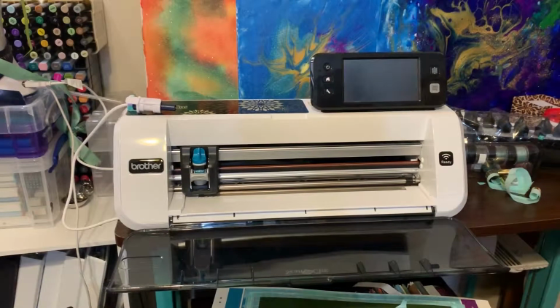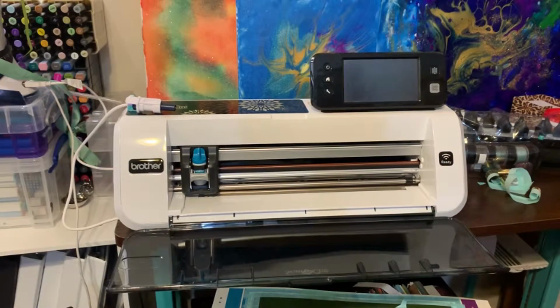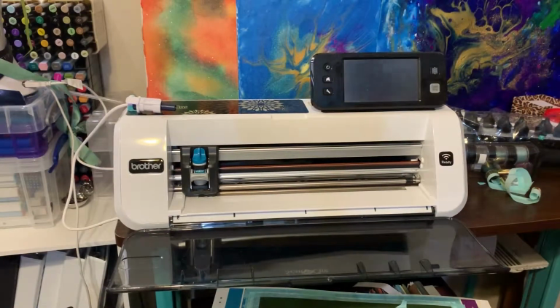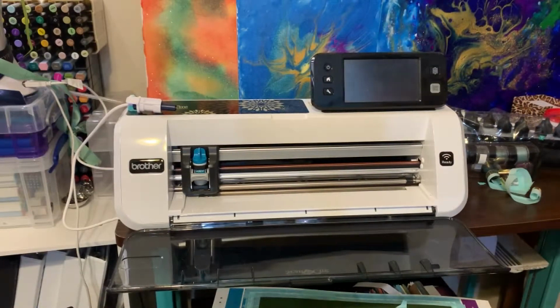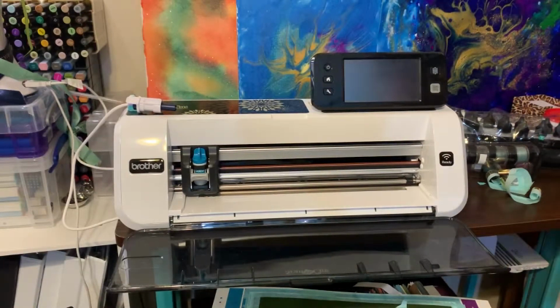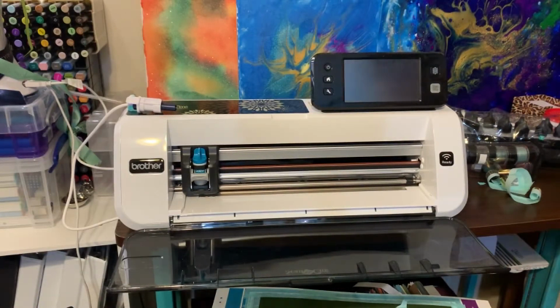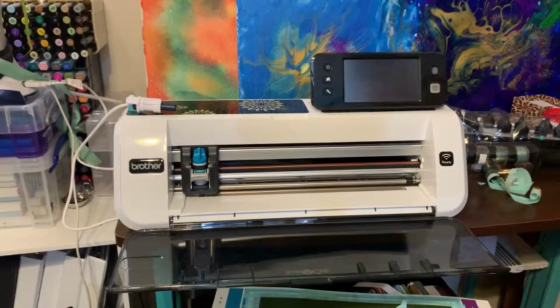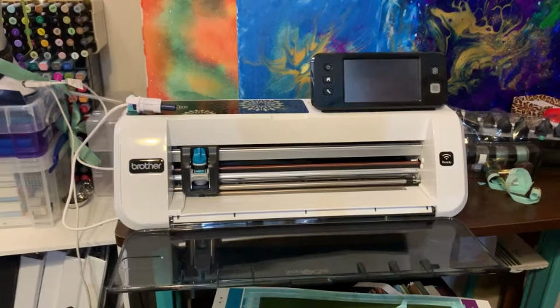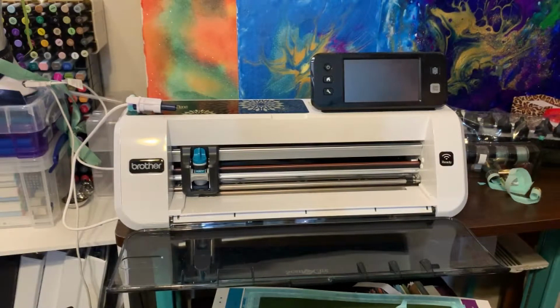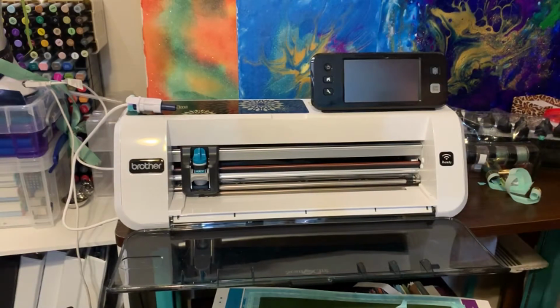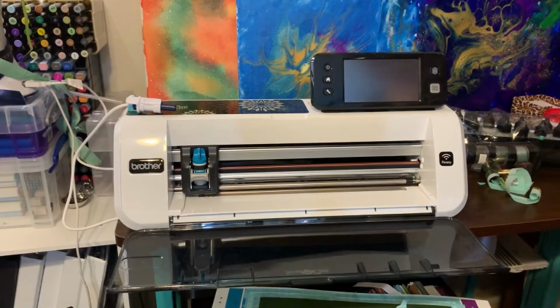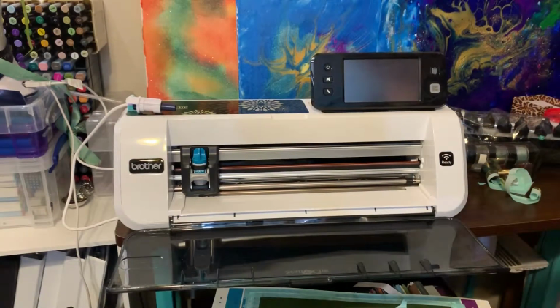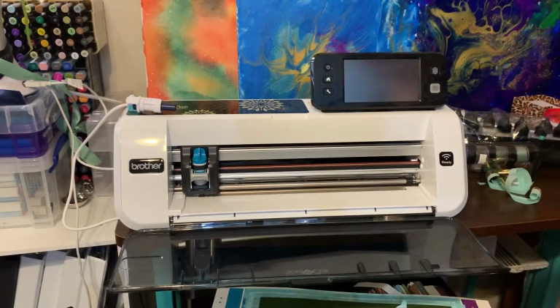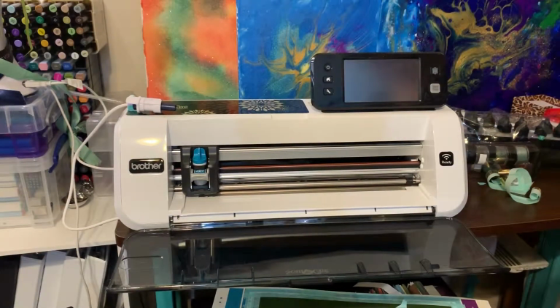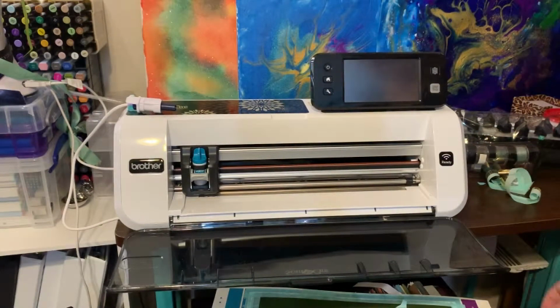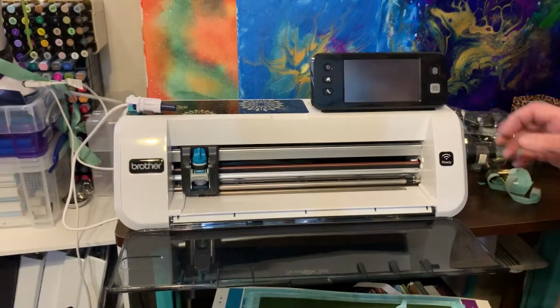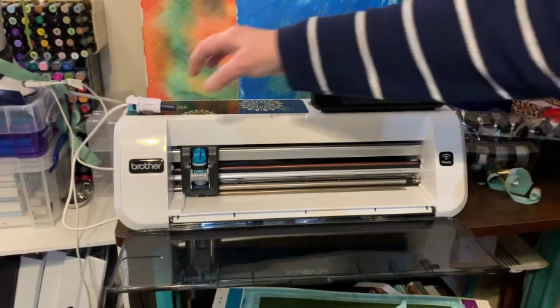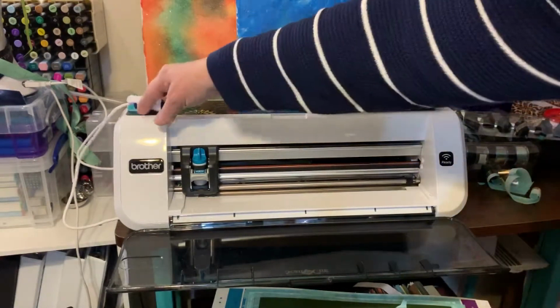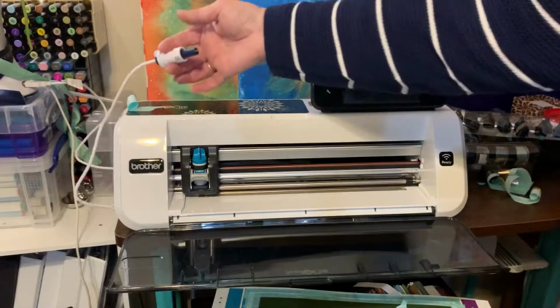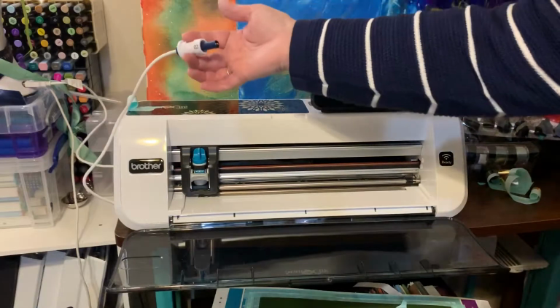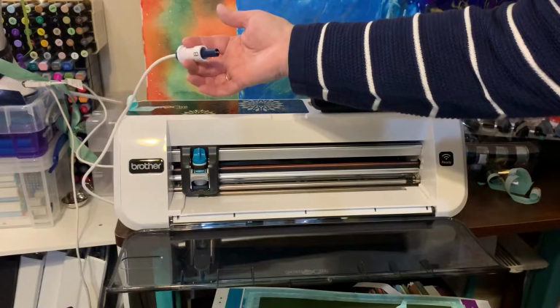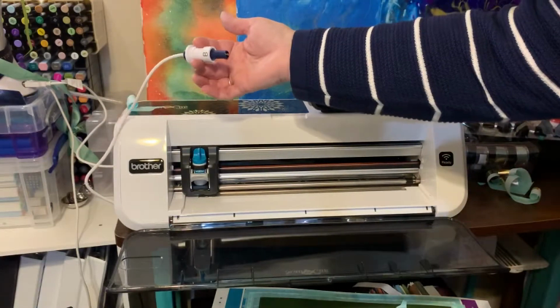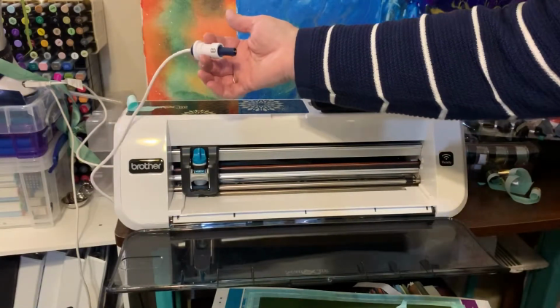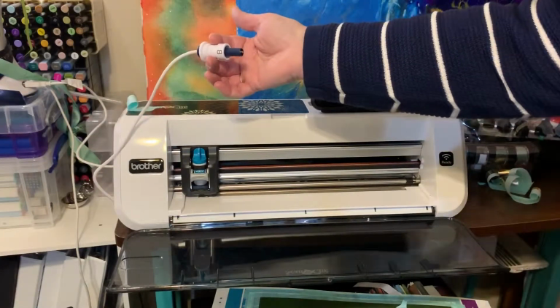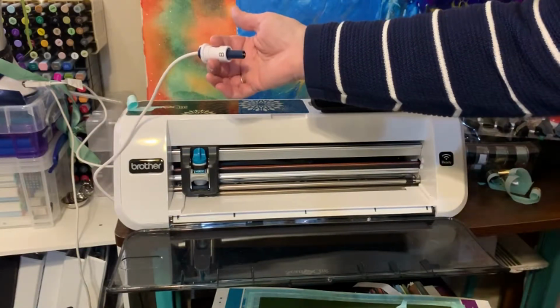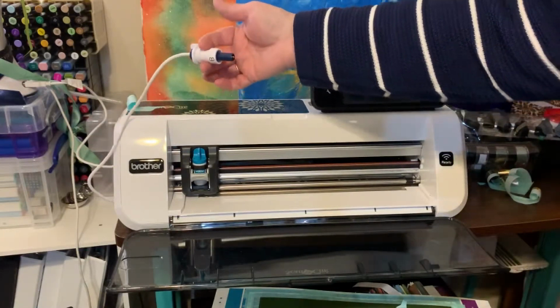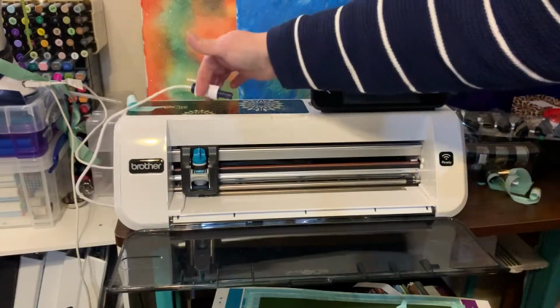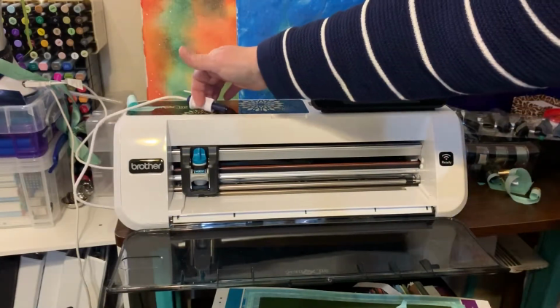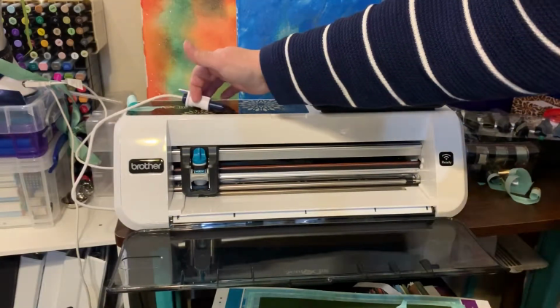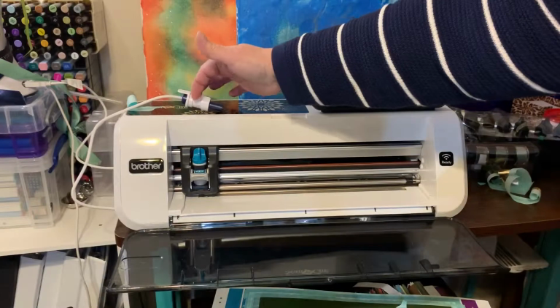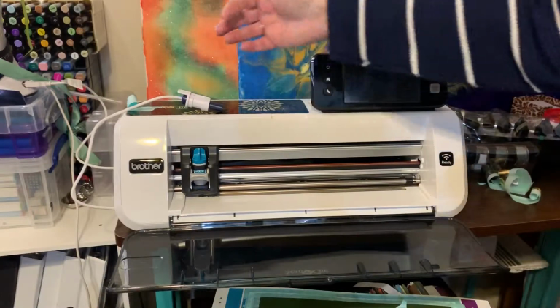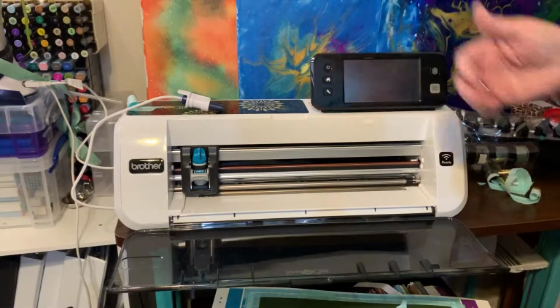Hey, this is Jenny from Jenny's Garden. I'm going to film a video in a minute about setting up the We Are Memory Keeper's foil system. It's called the Foil Quill.